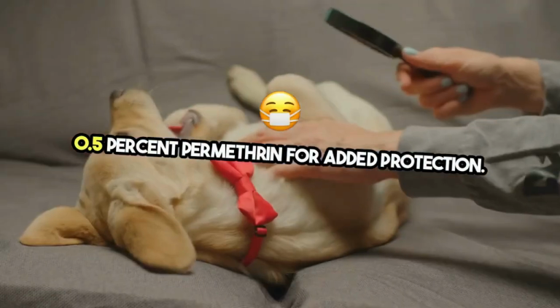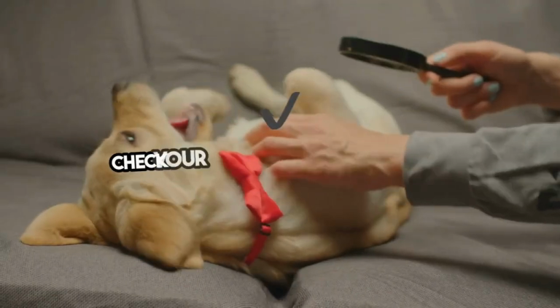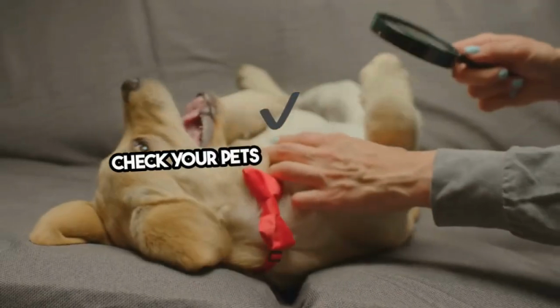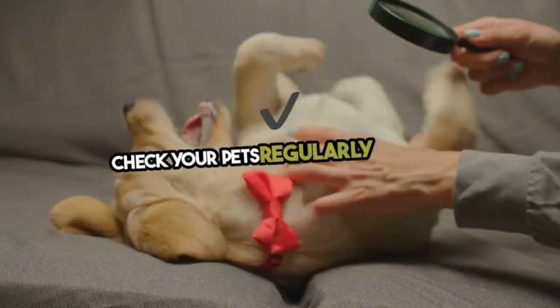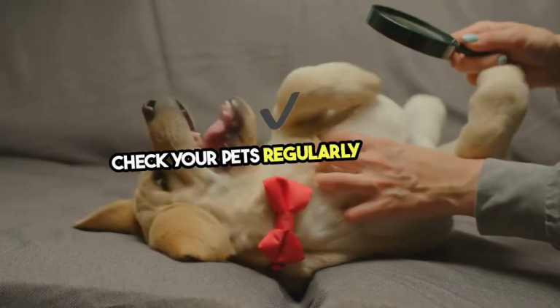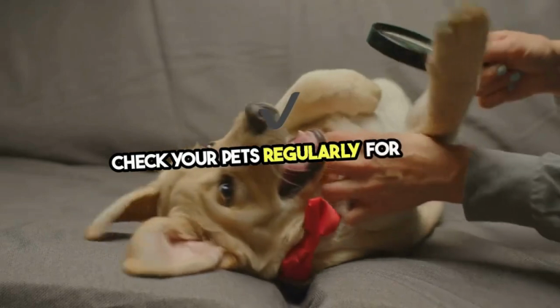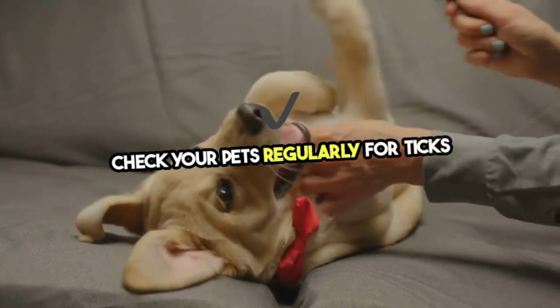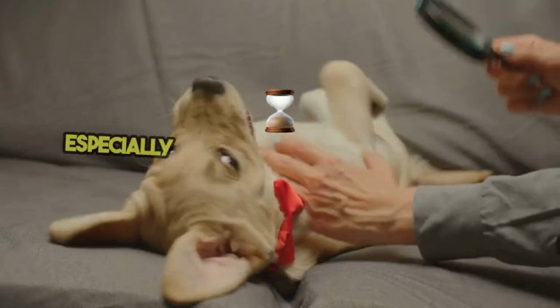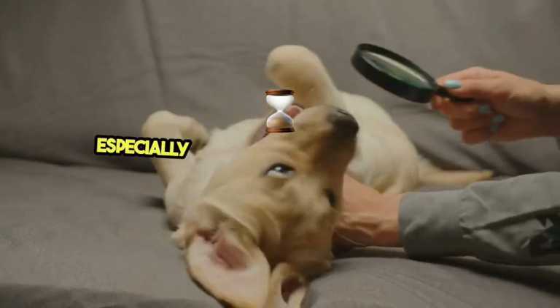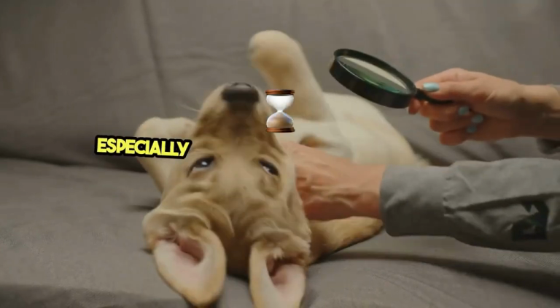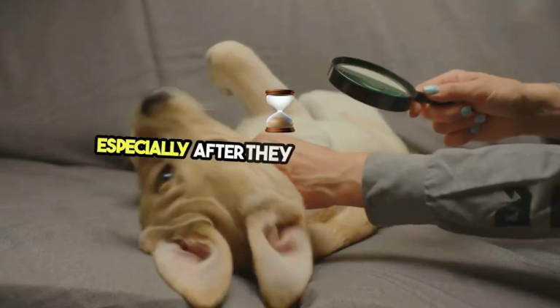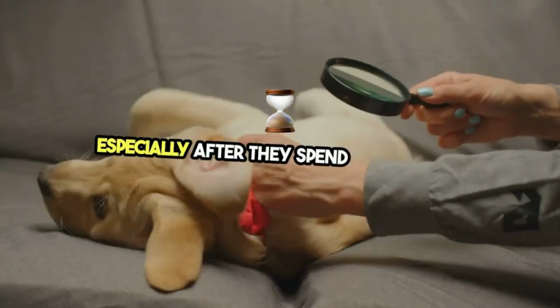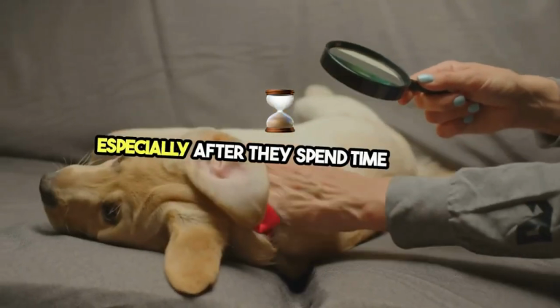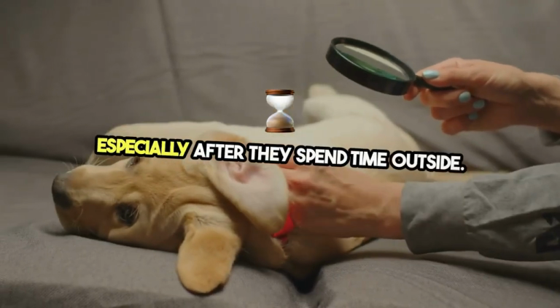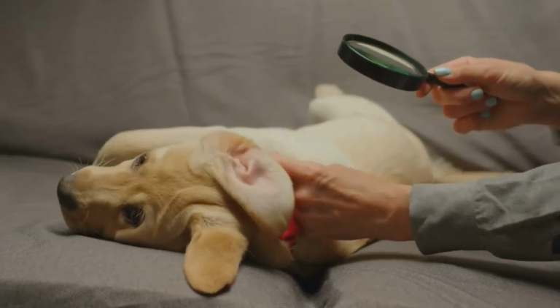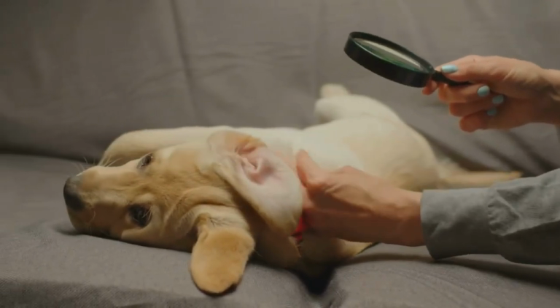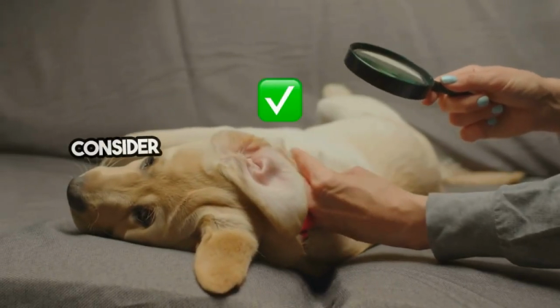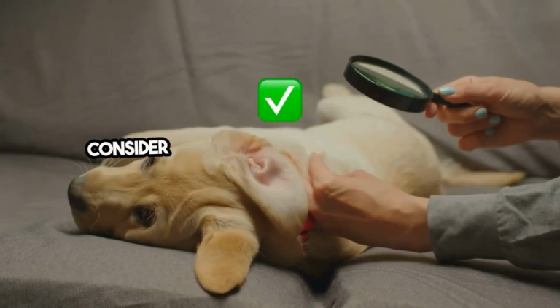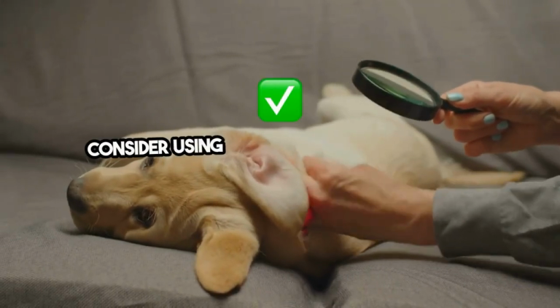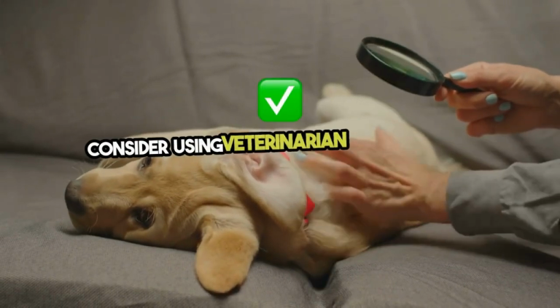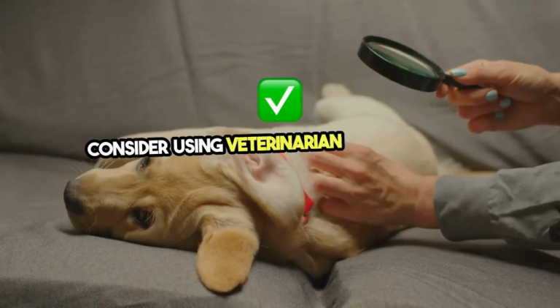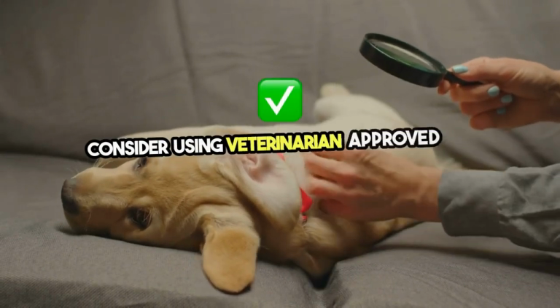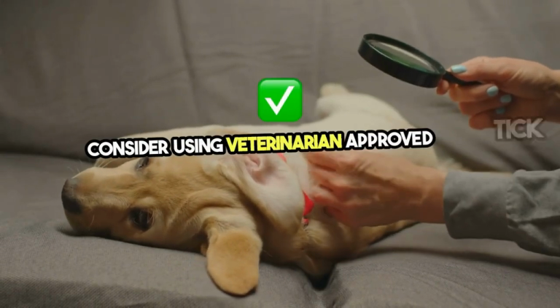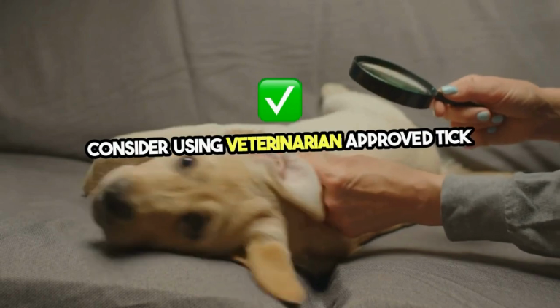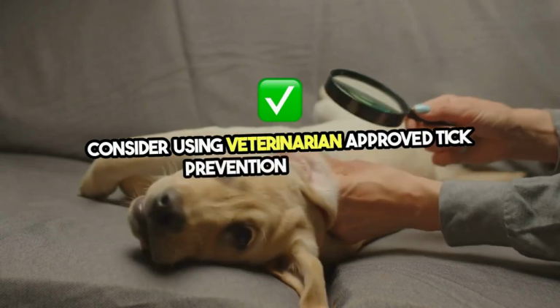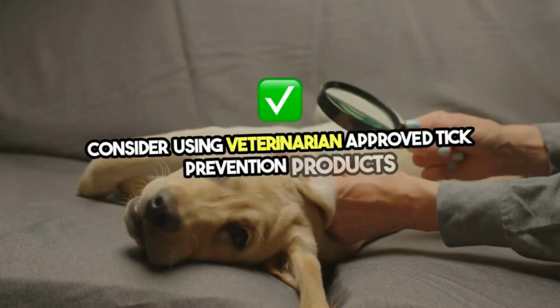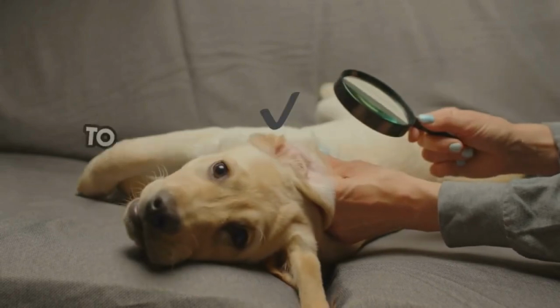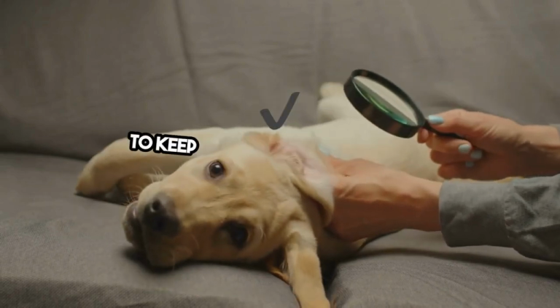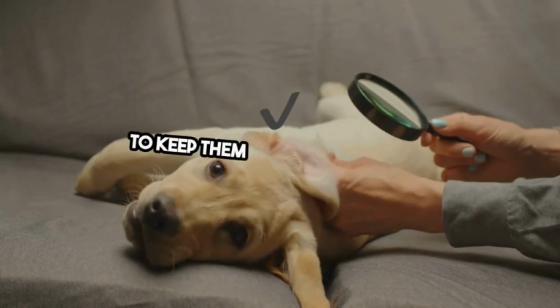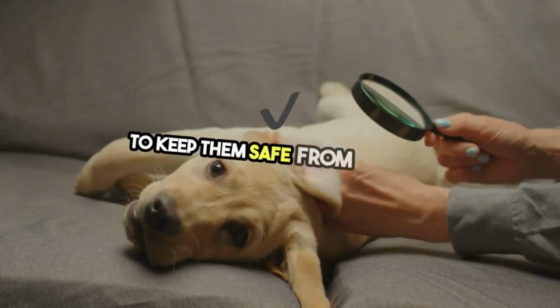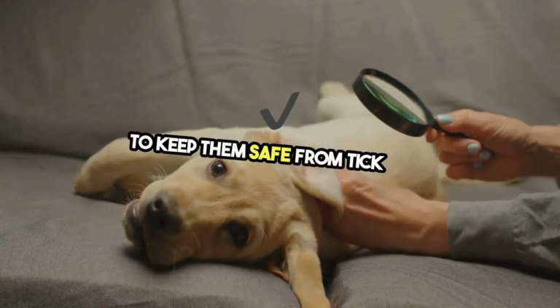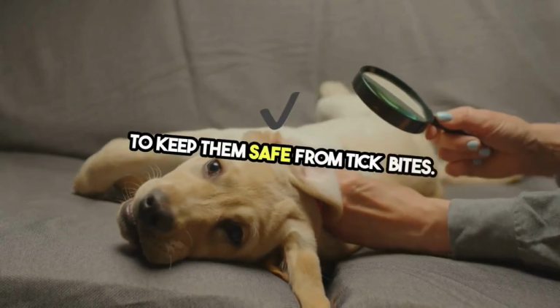Check your pets regularly for ticks, especially after they spend time outside. Consider using veterinarian-approved tick prevention products to keep them safe from tick bites.